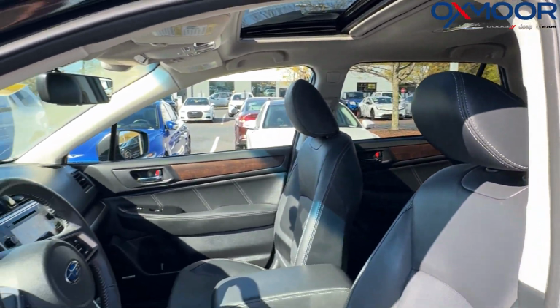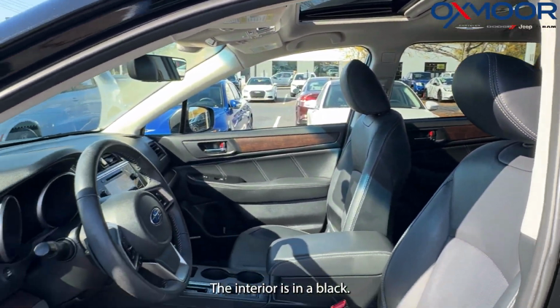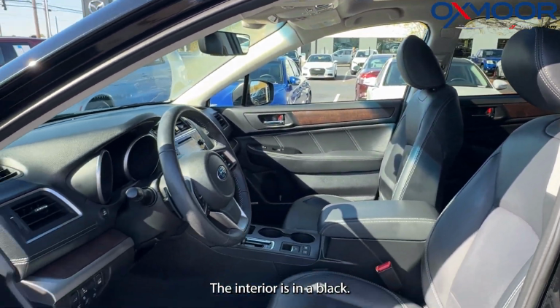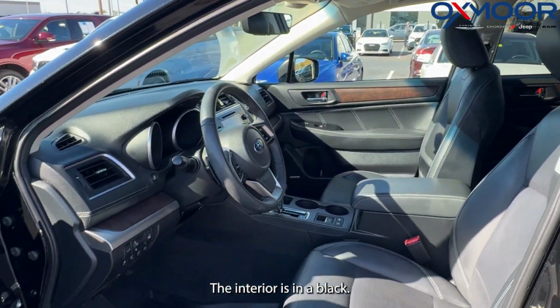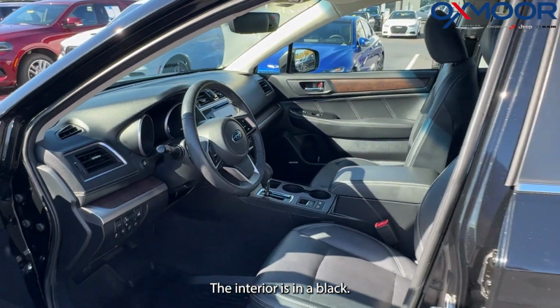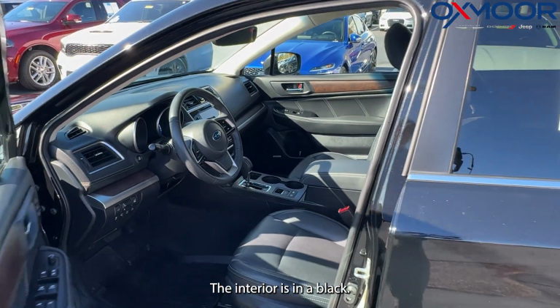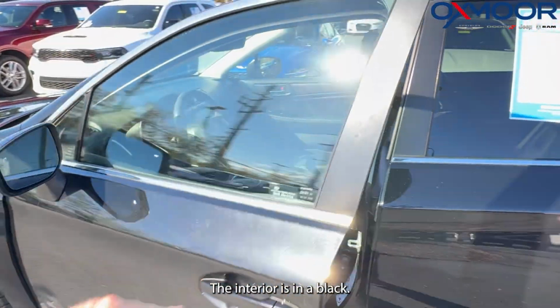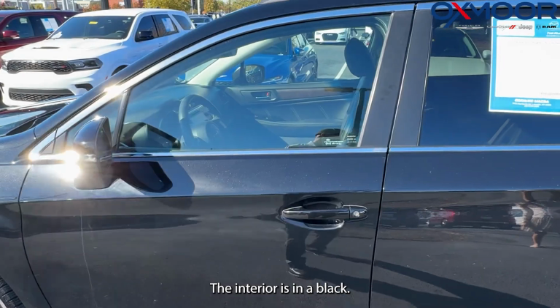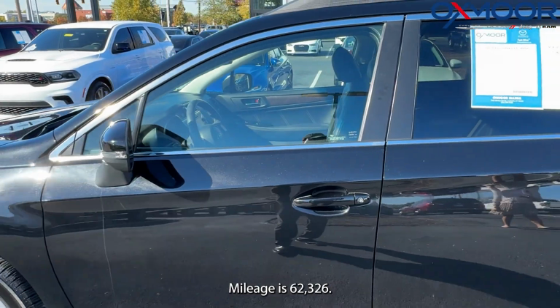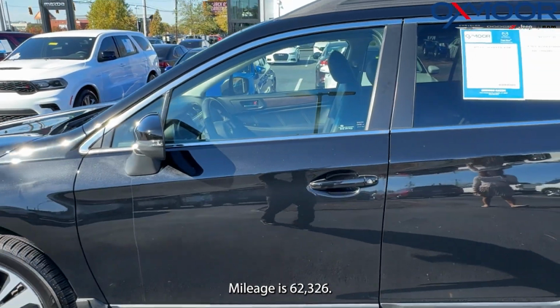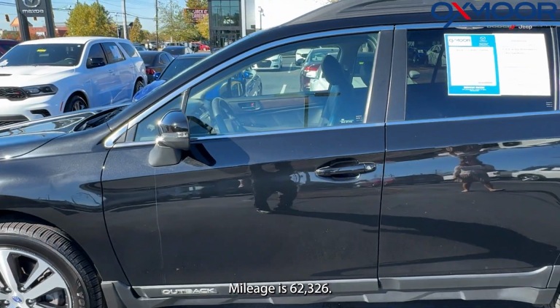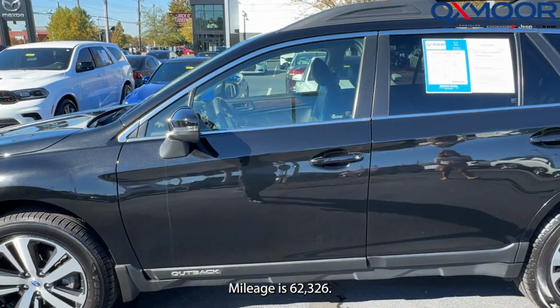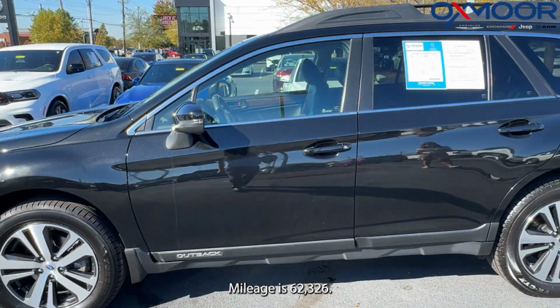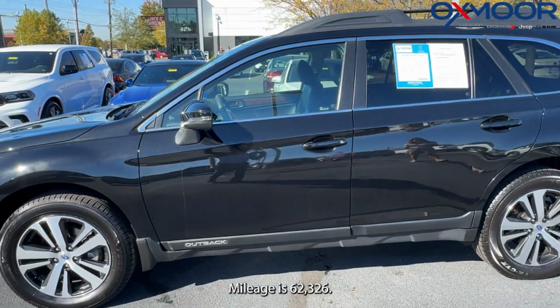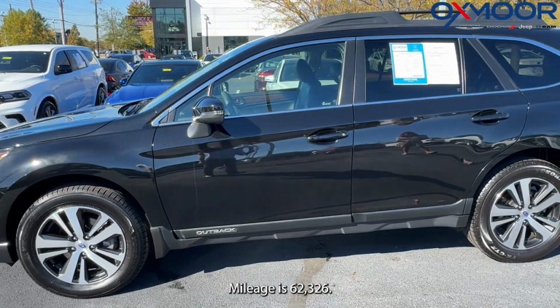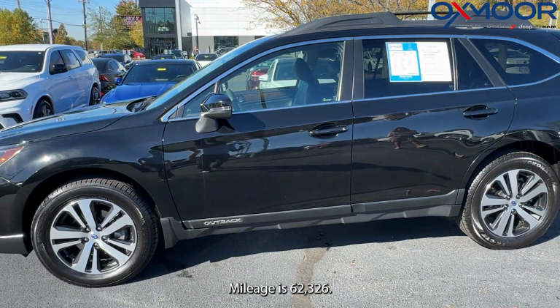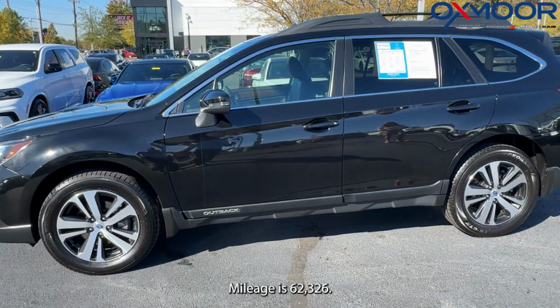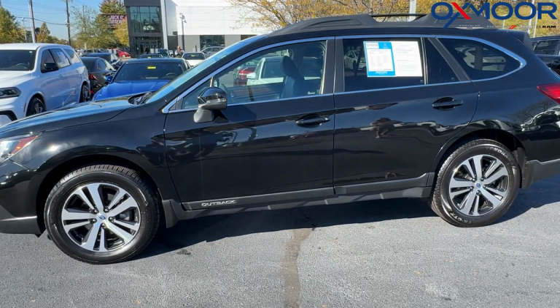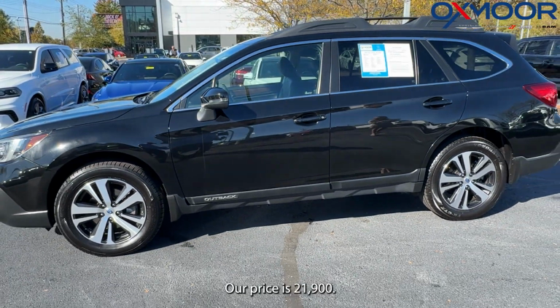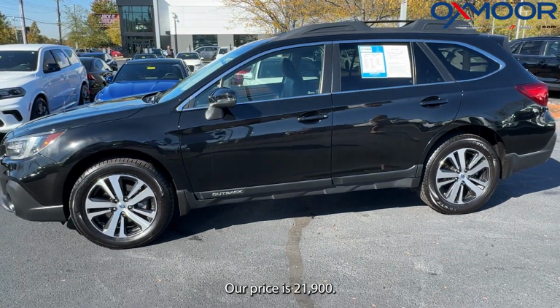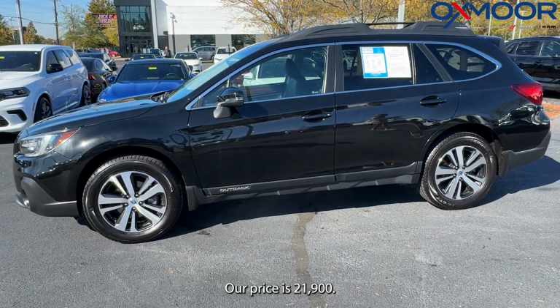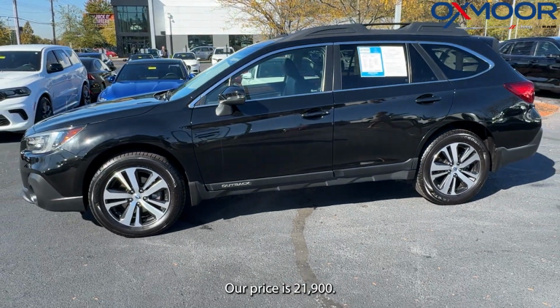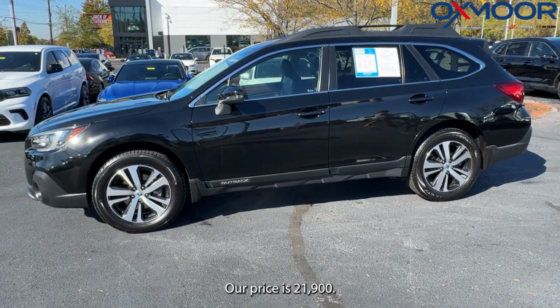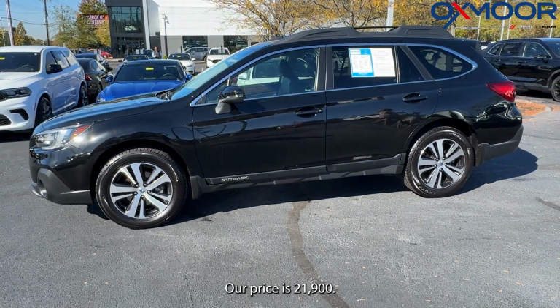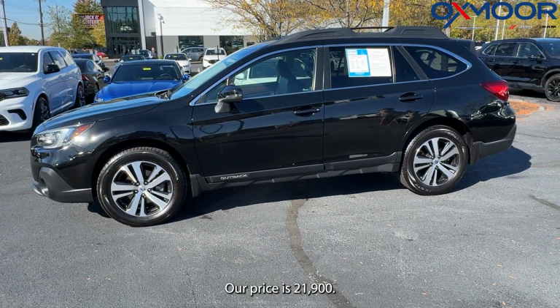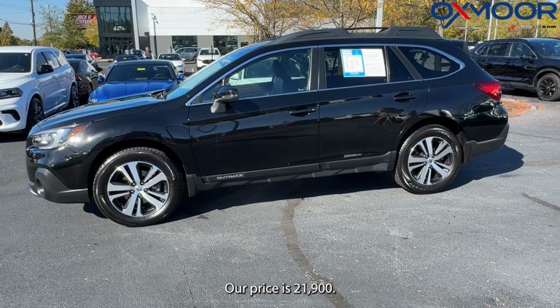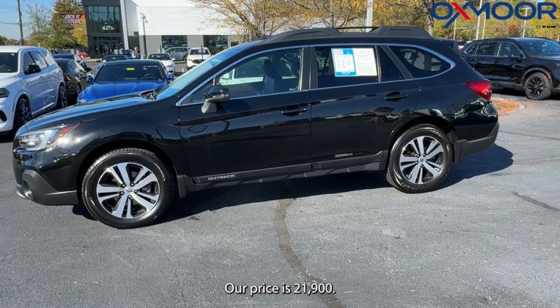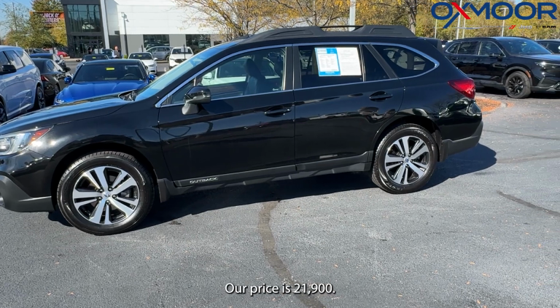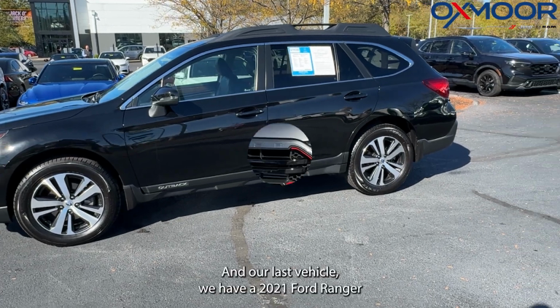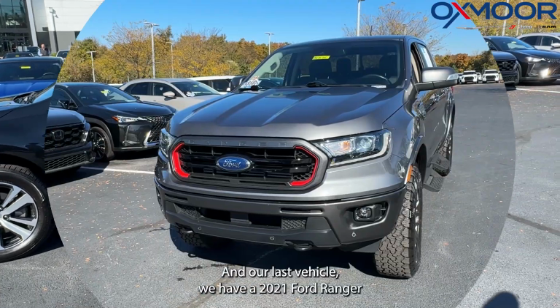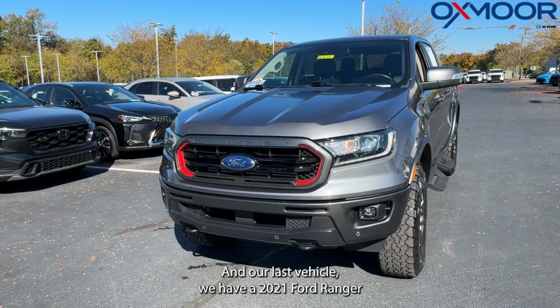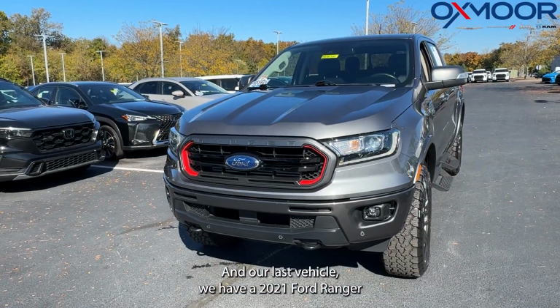The interior is in black. The mileage is 62,326. Our price is $21,900.